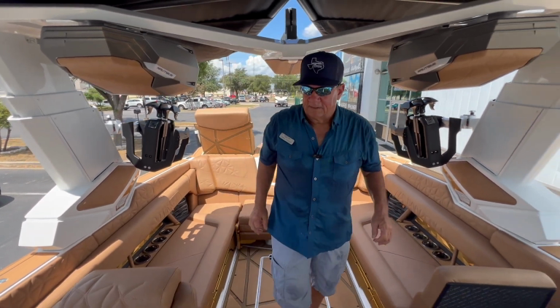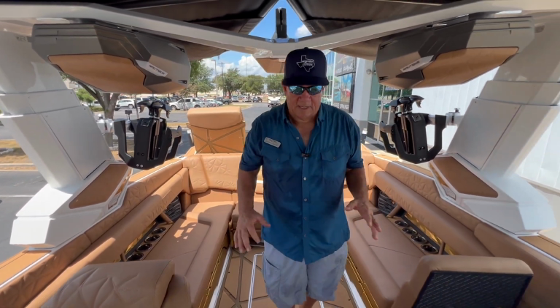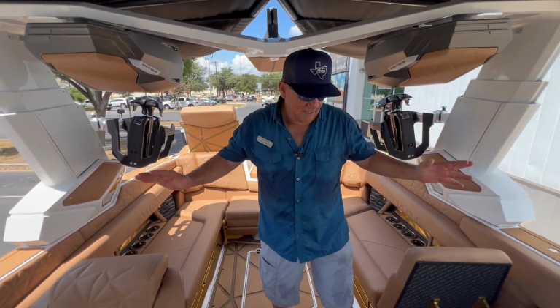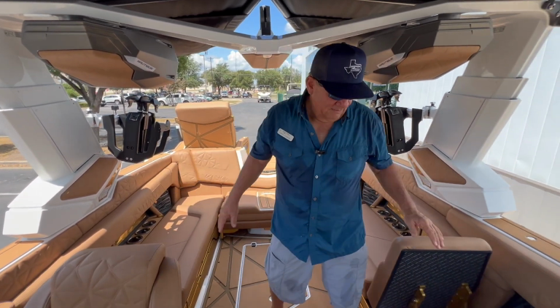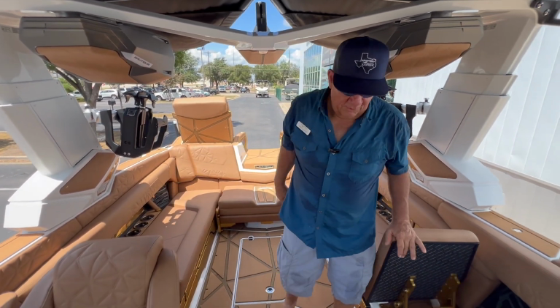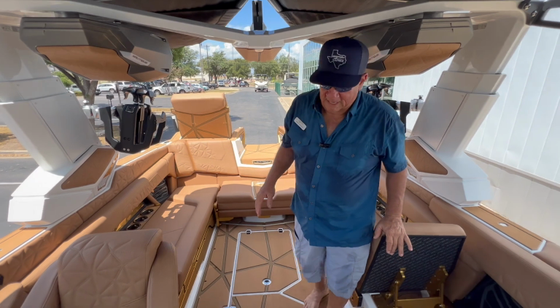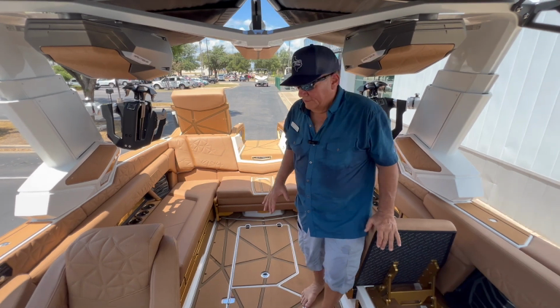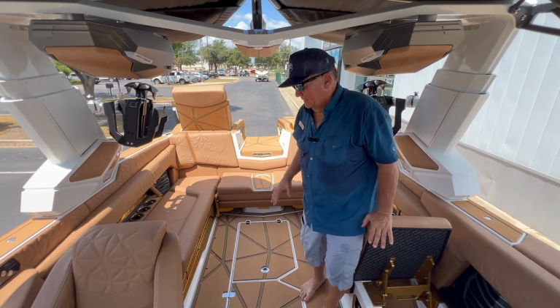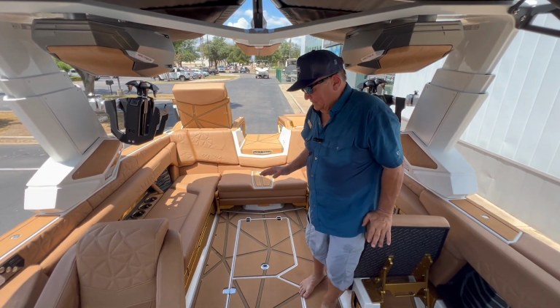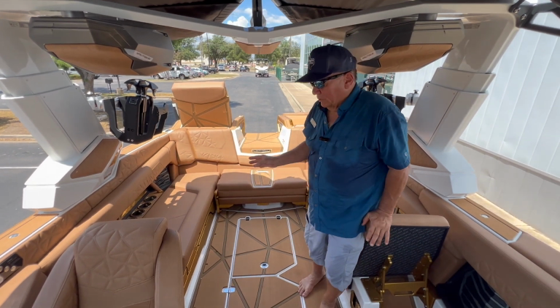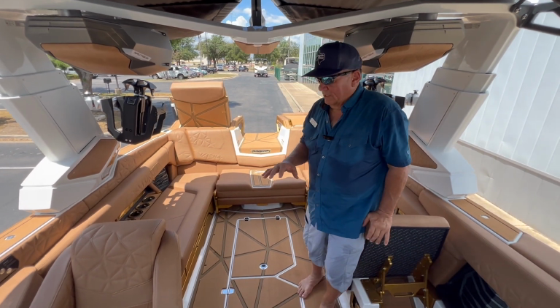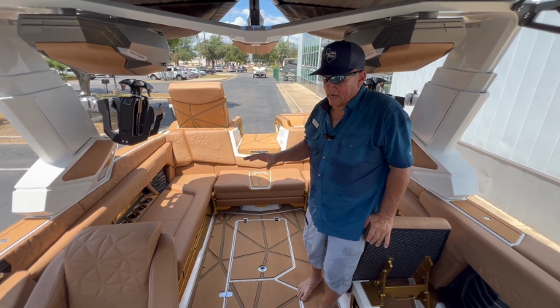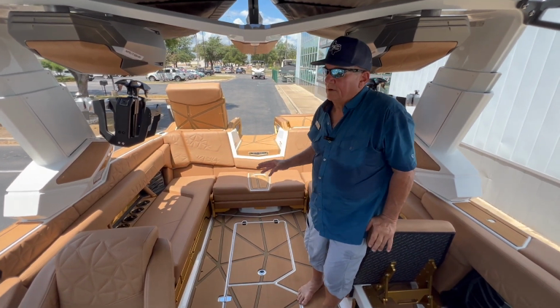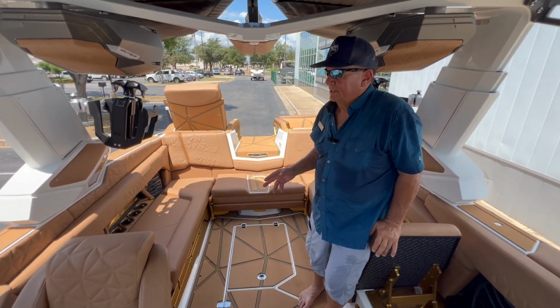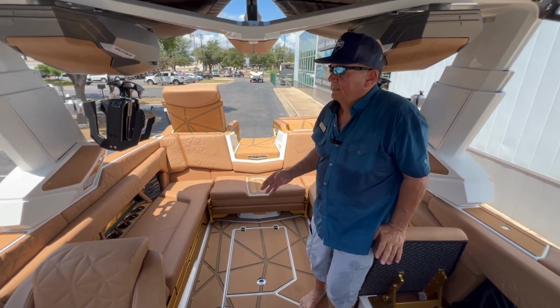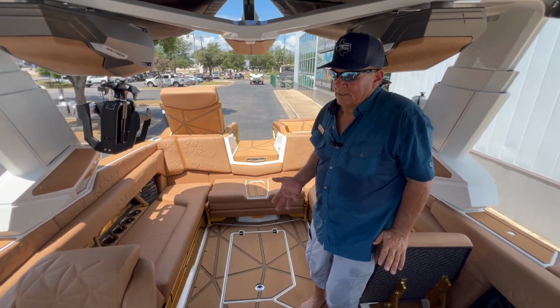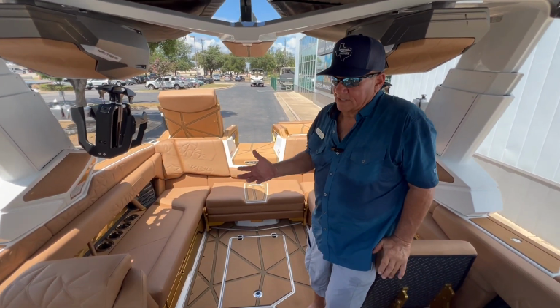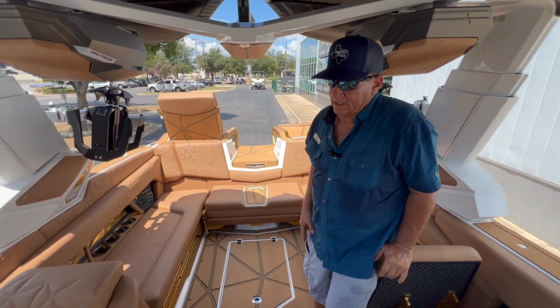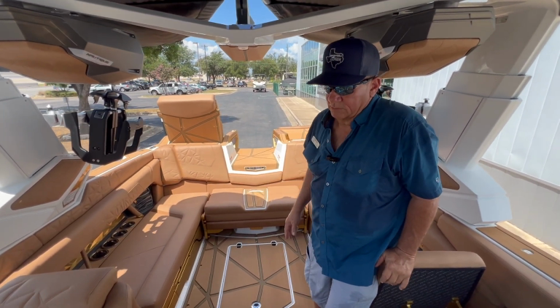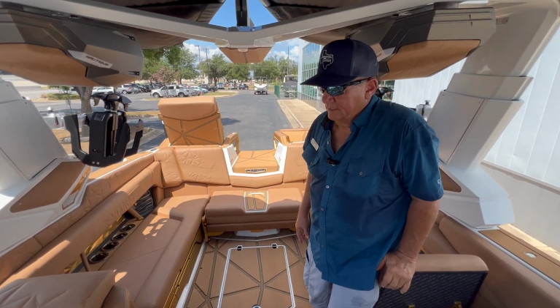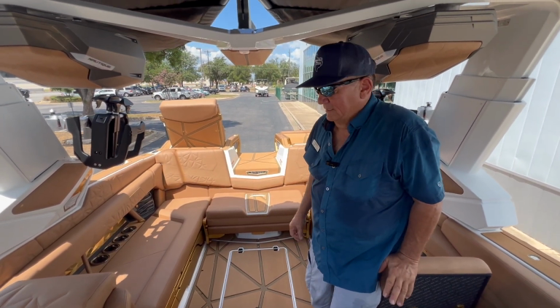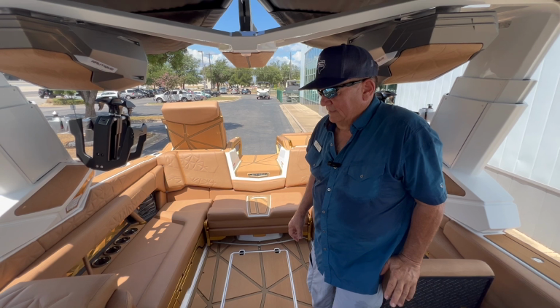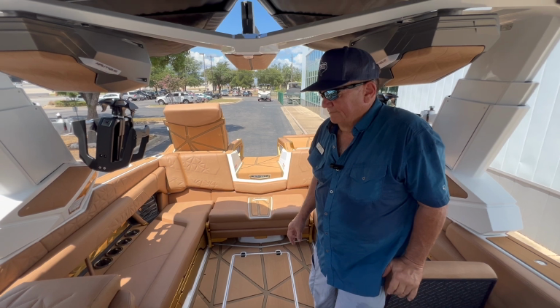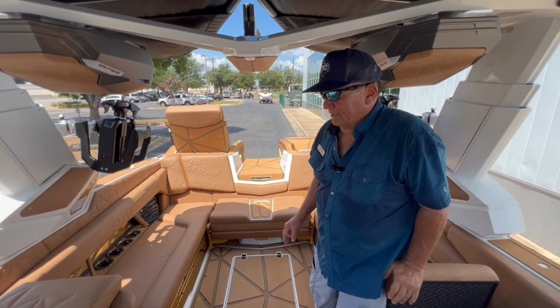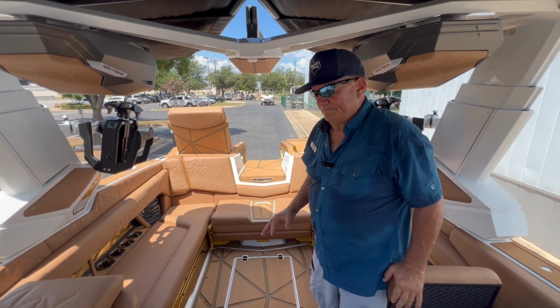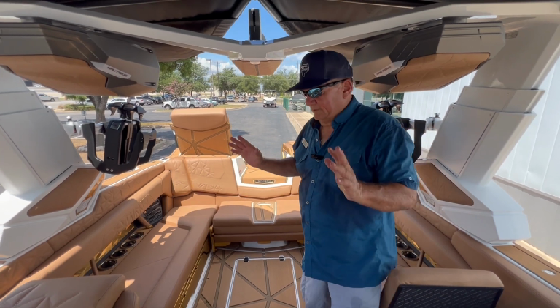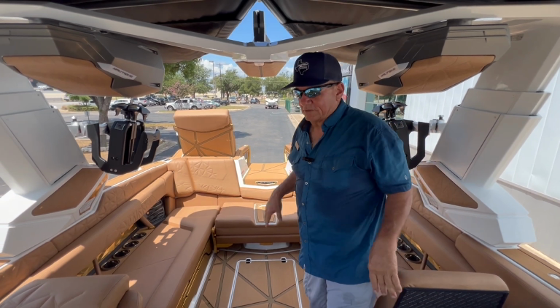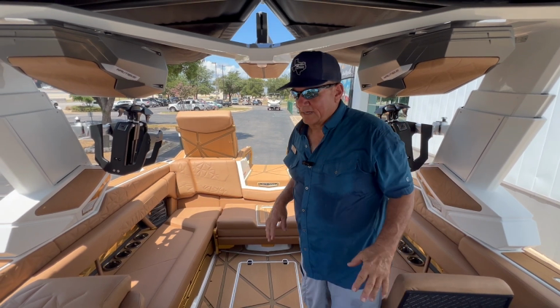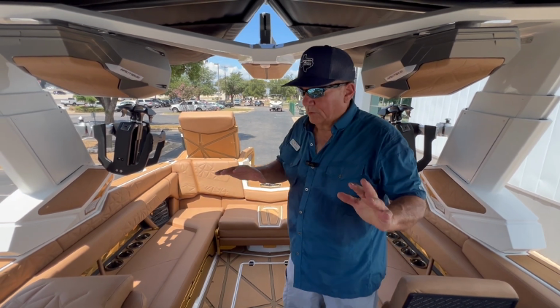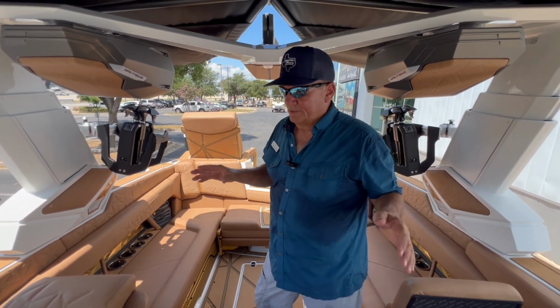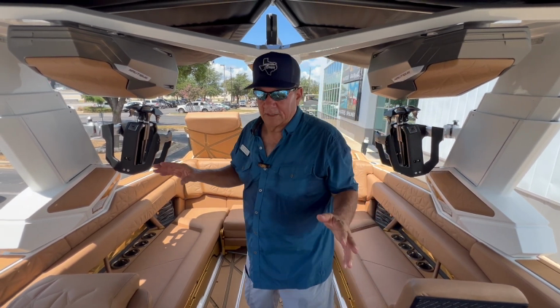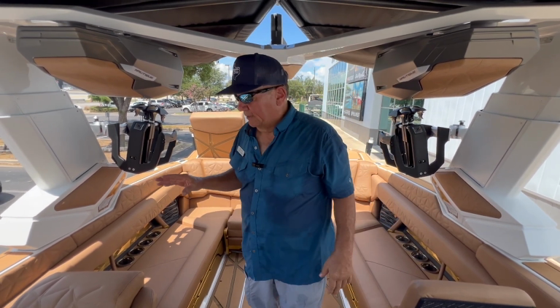They've really thought out the storage and the layout on this — it's hard to find anything like it on any other boats.